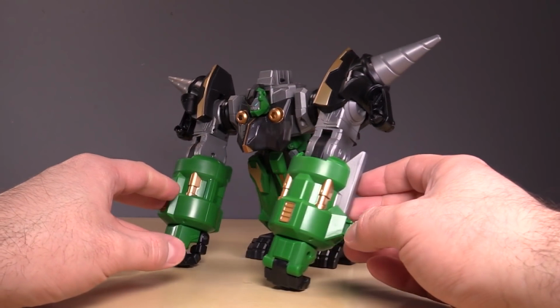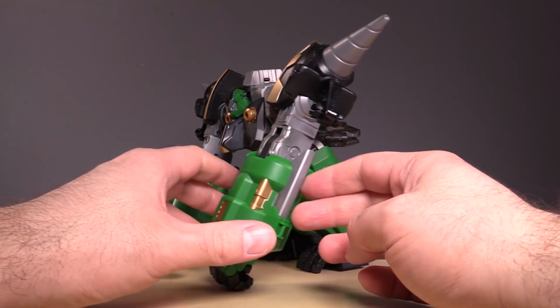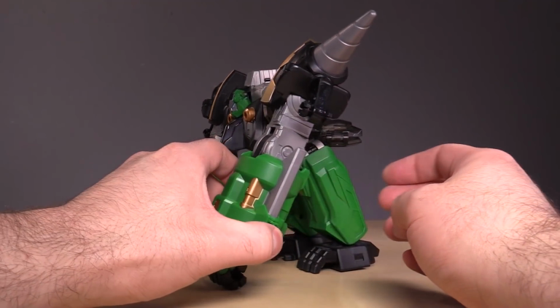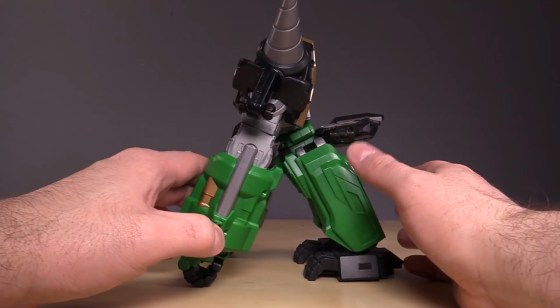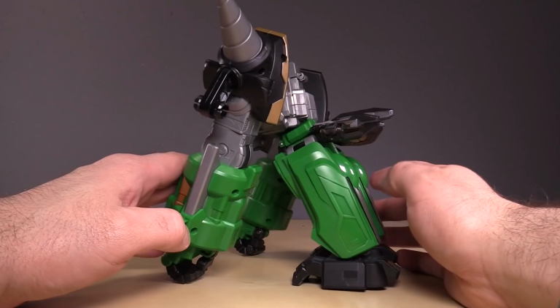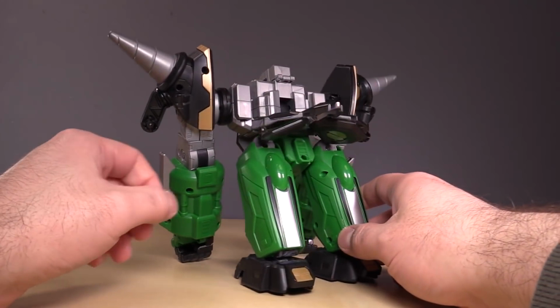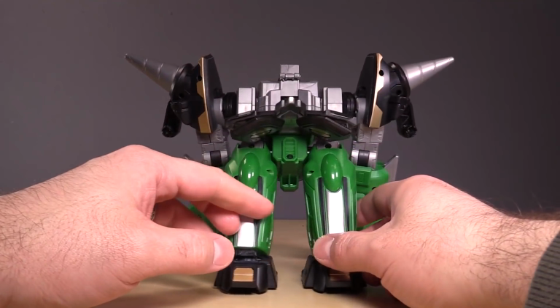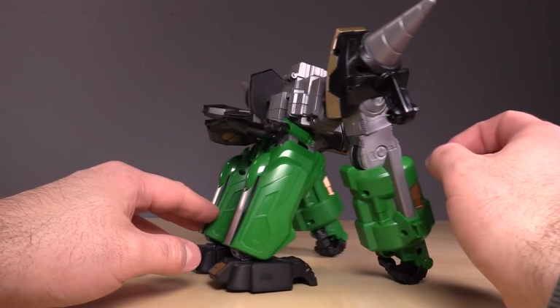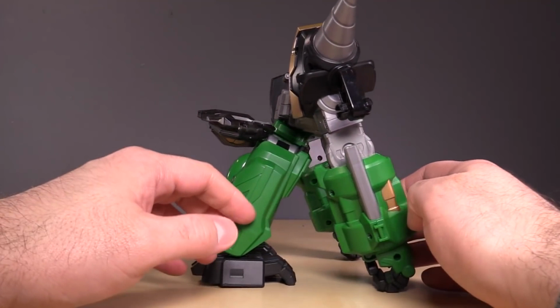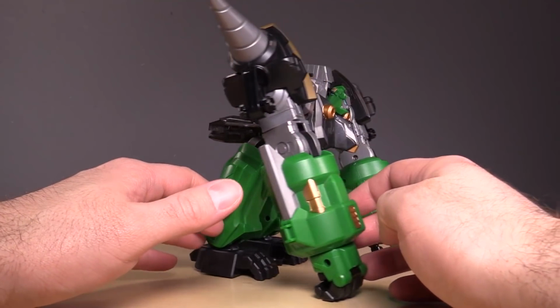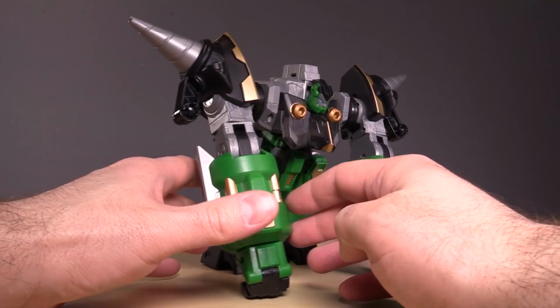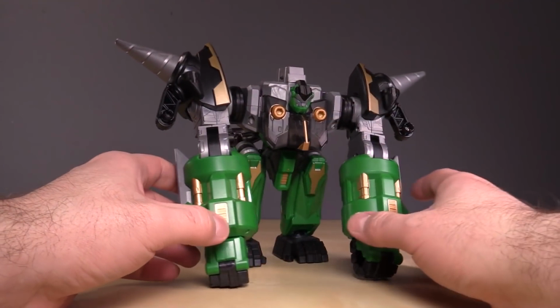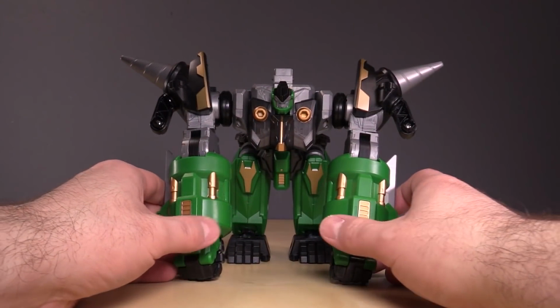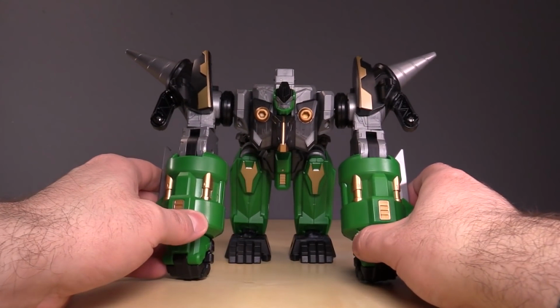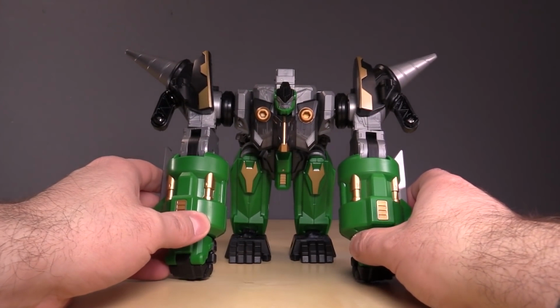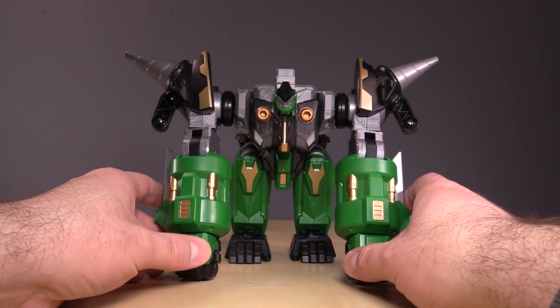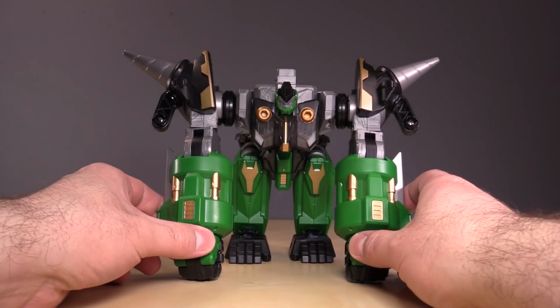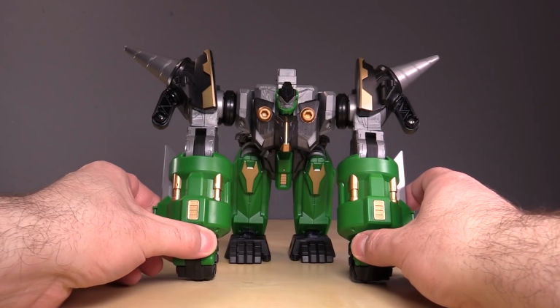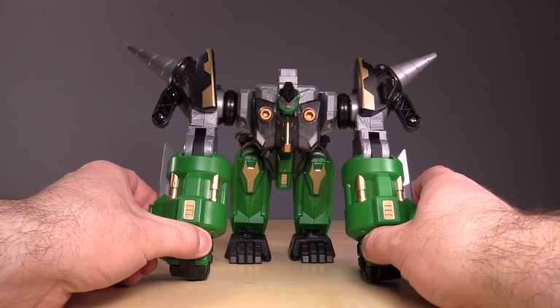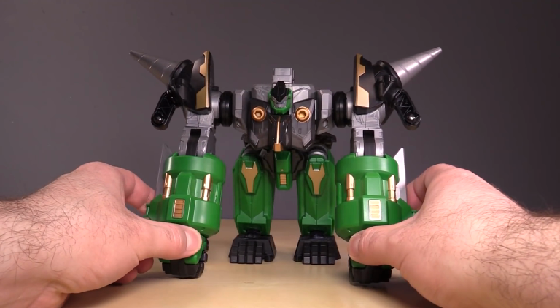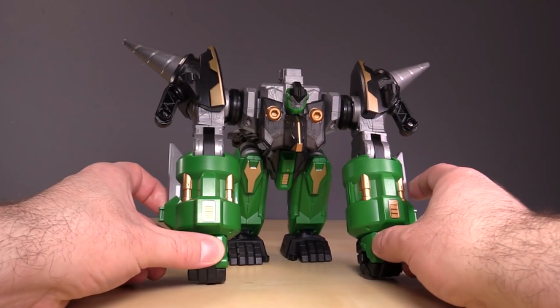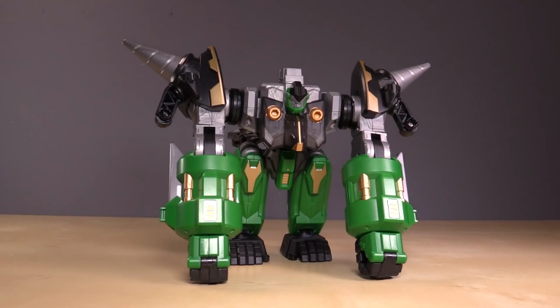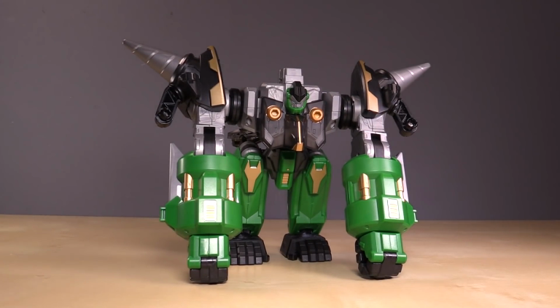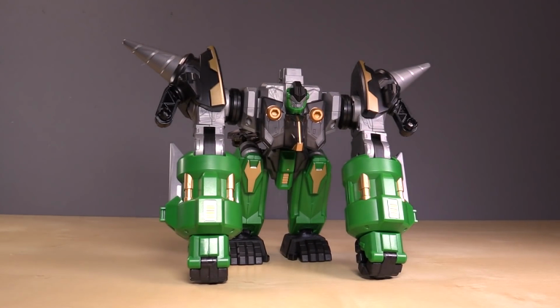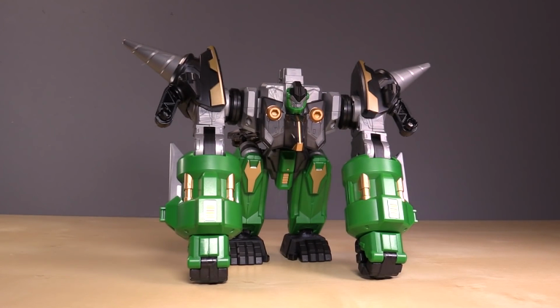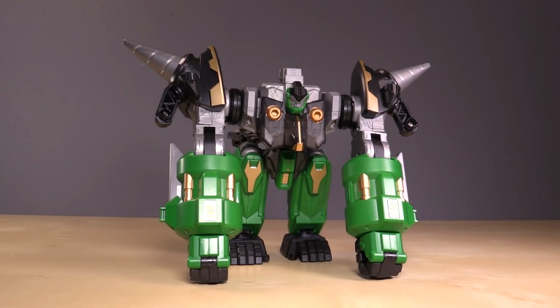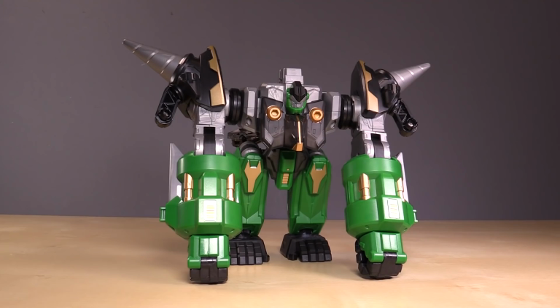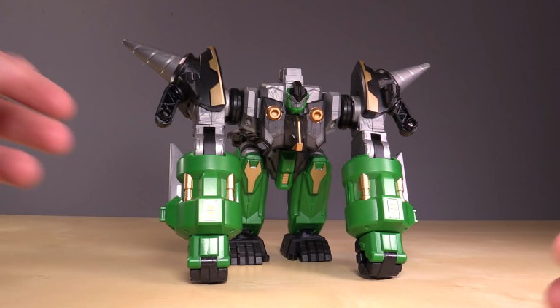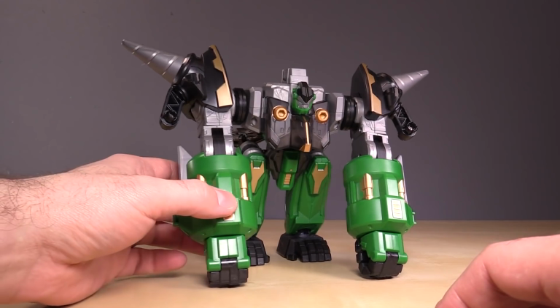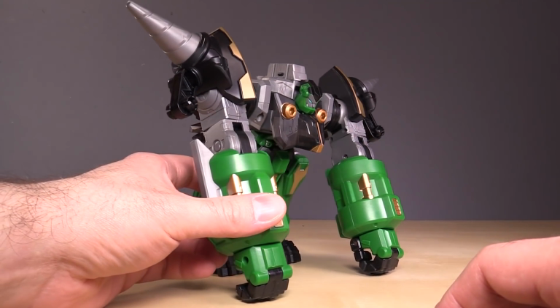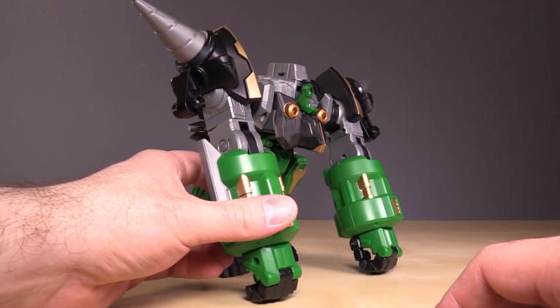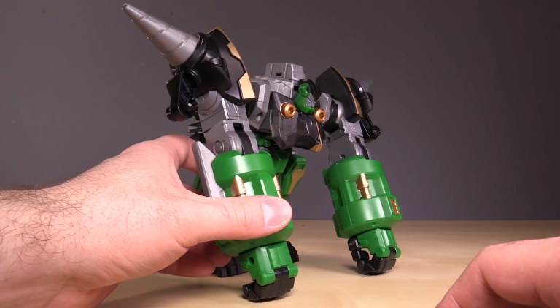It's not a dragon, but it's a giant gorilla. It's big, it's green, it's got gold, silver, green, and black, and as a gorilla, it works. It works pretty well.